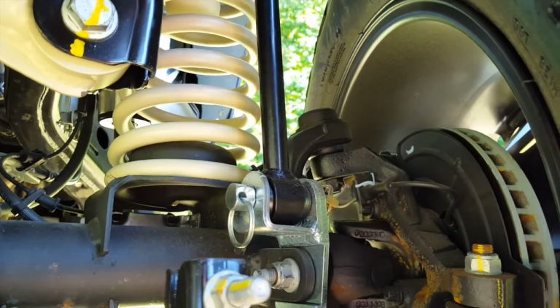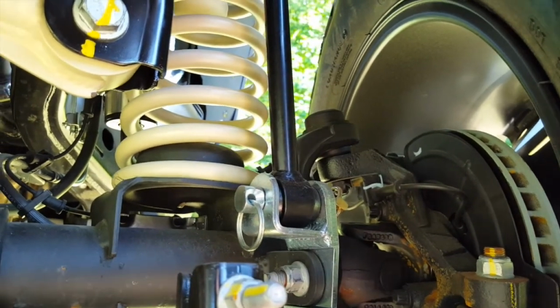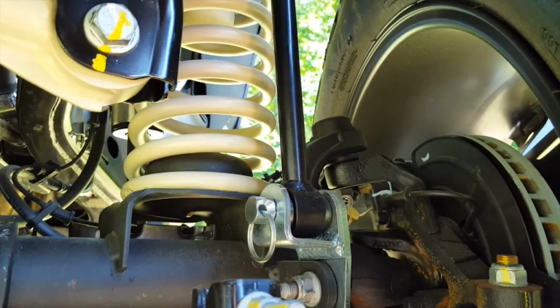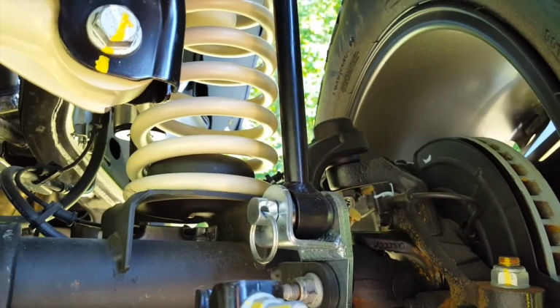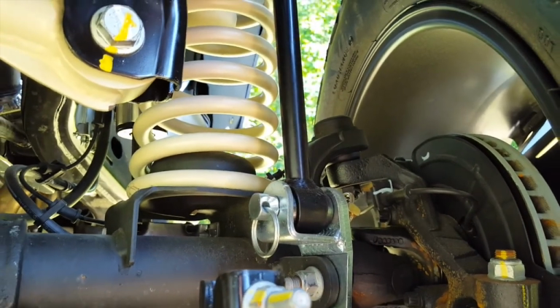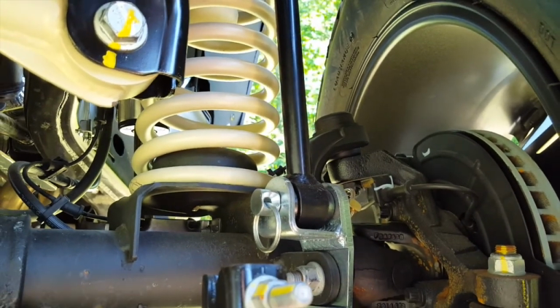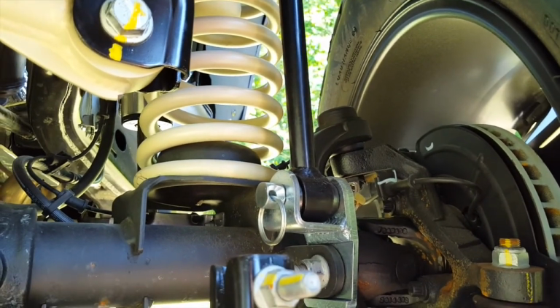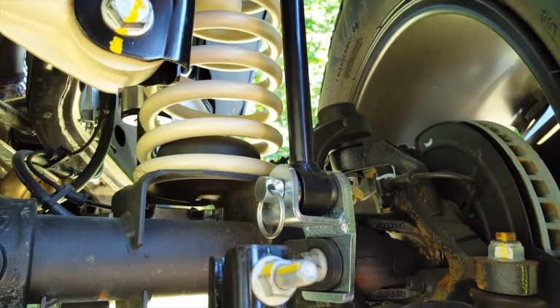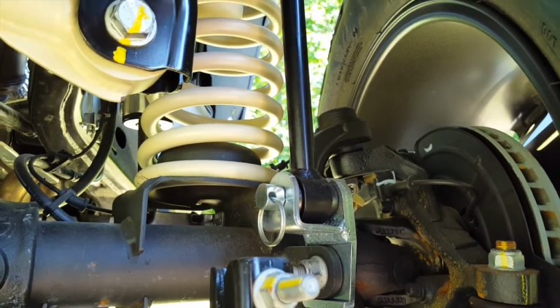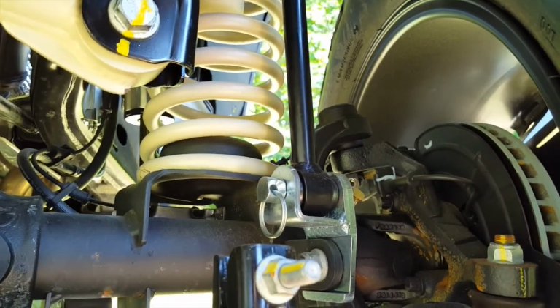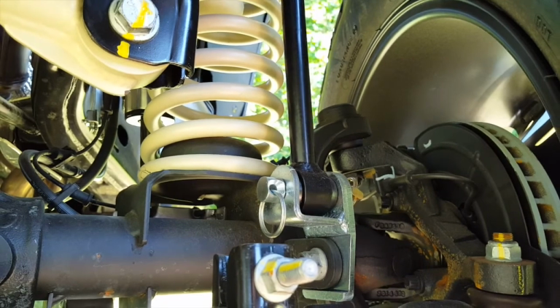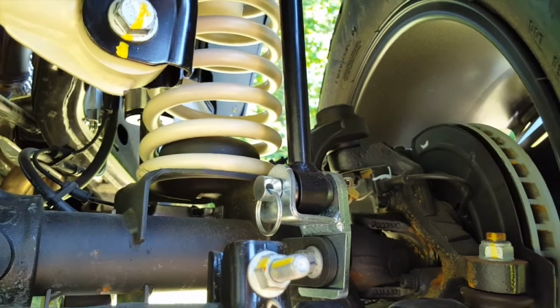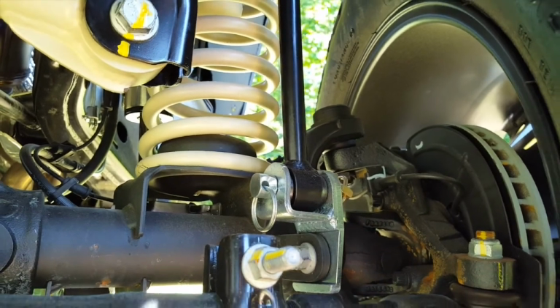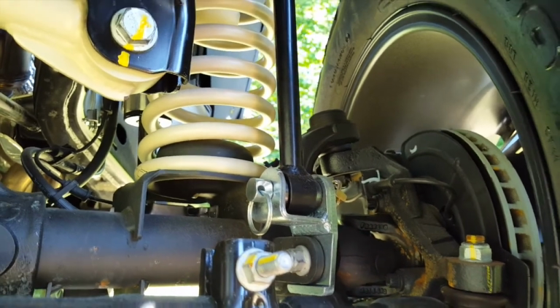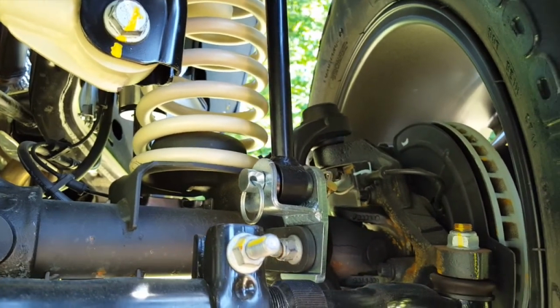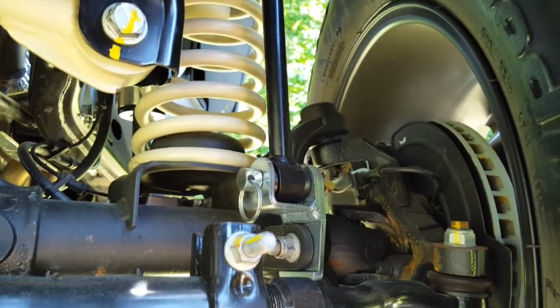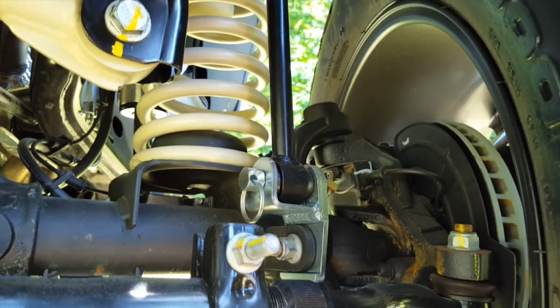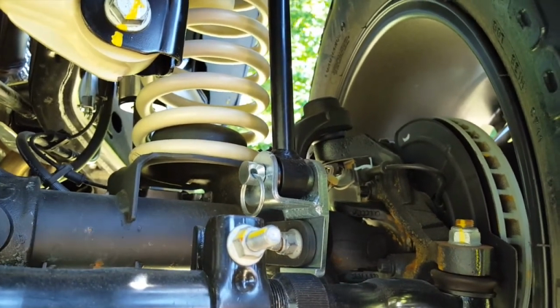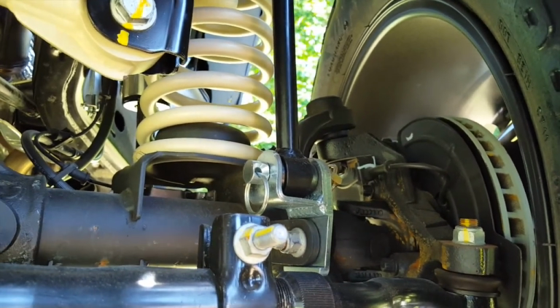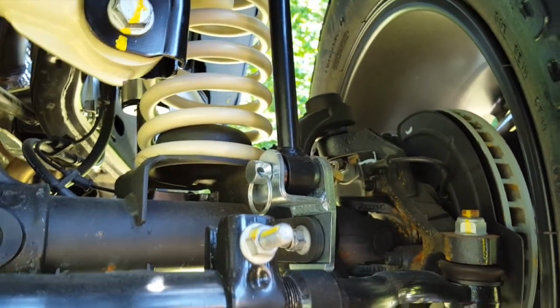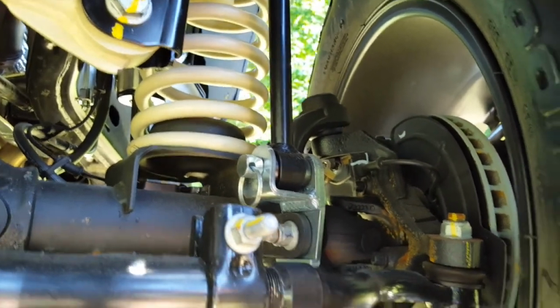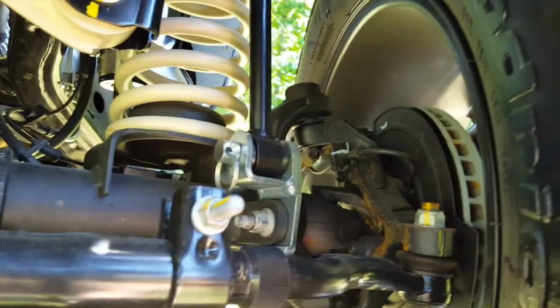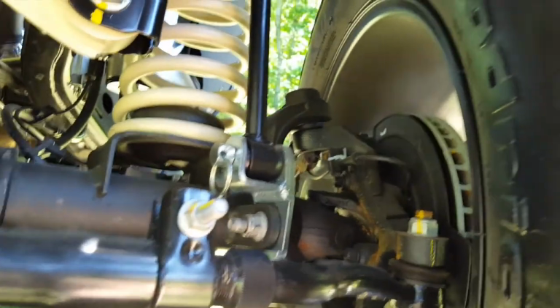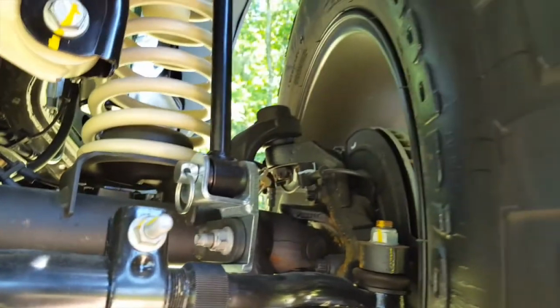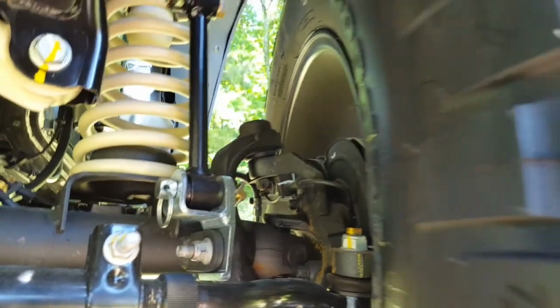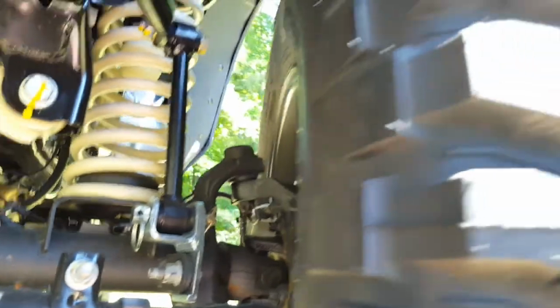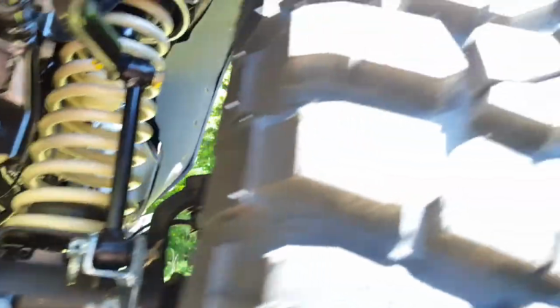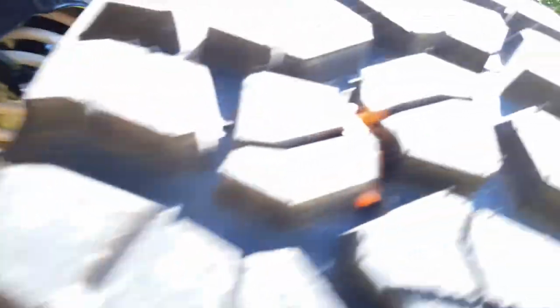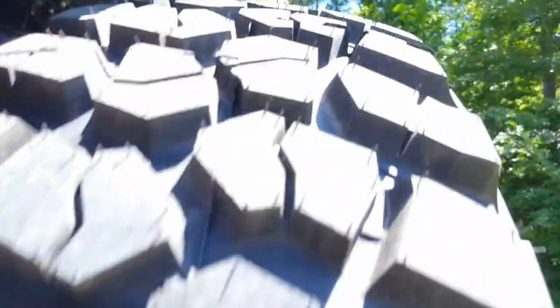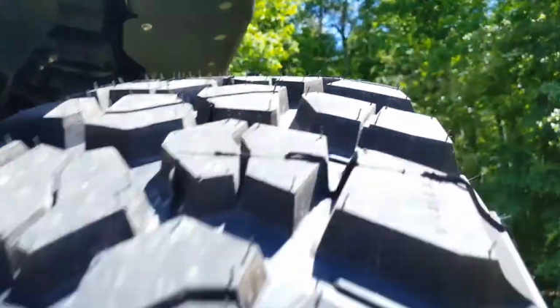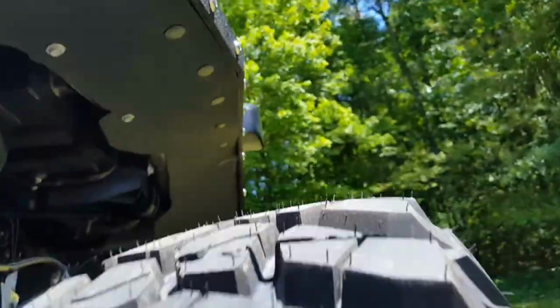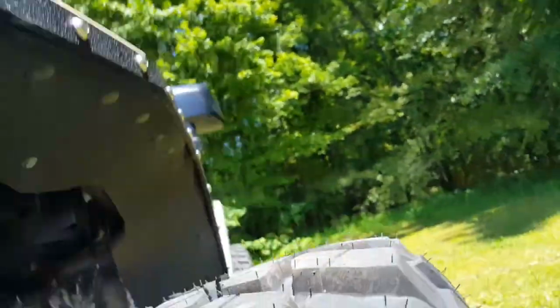And then in off-road situations you can disconnect those and it allows more flex for crawling and things of that nature. Let's move up here.